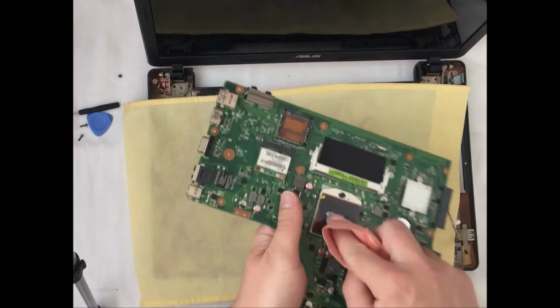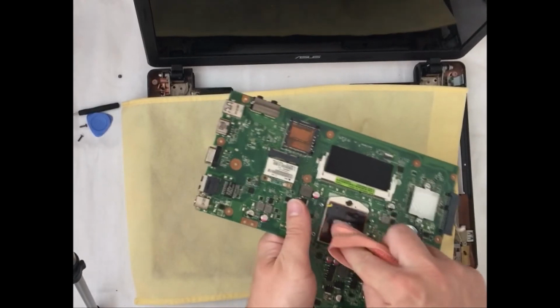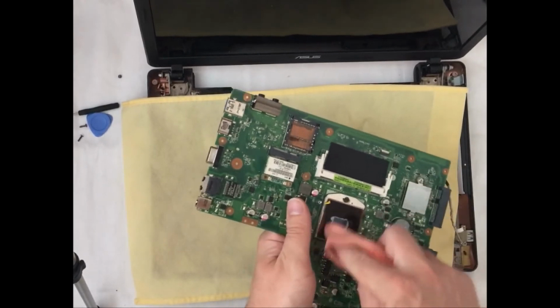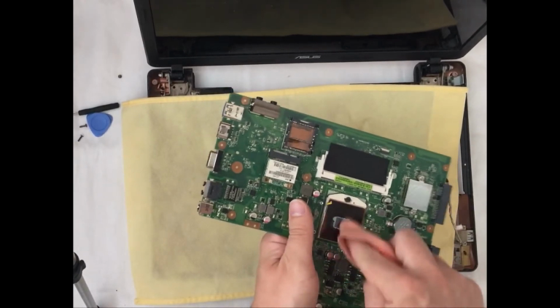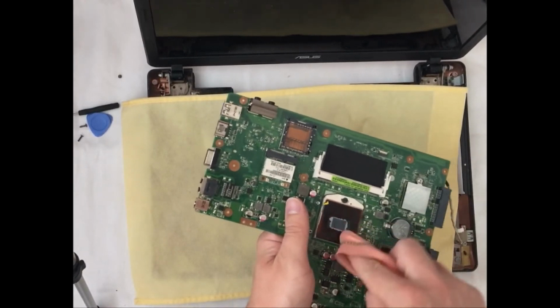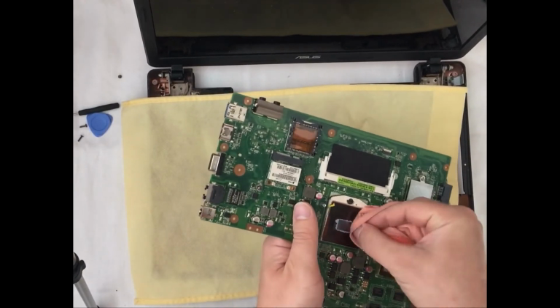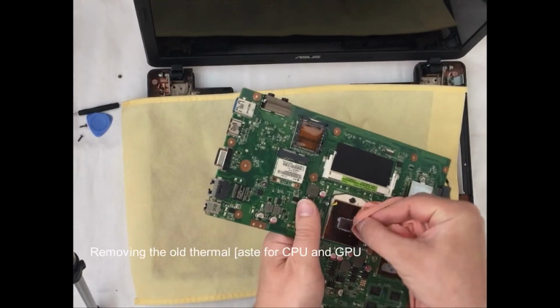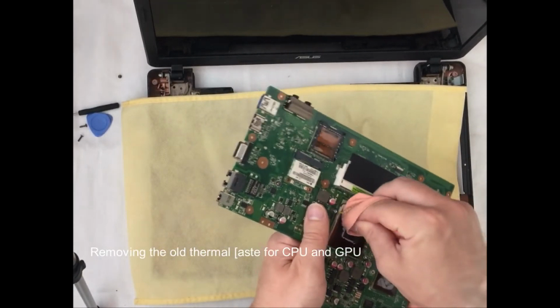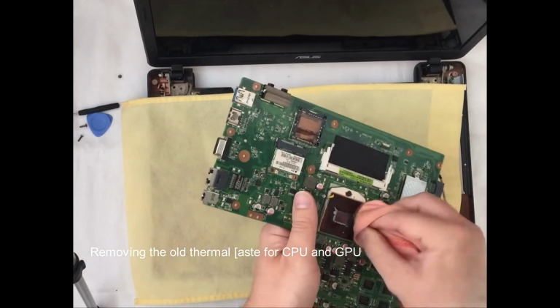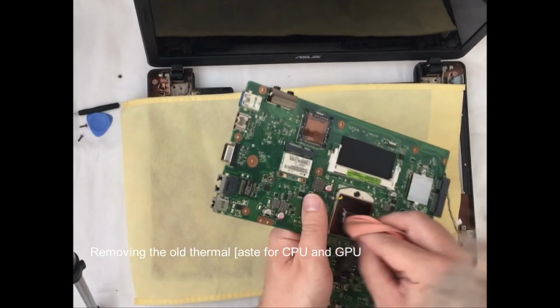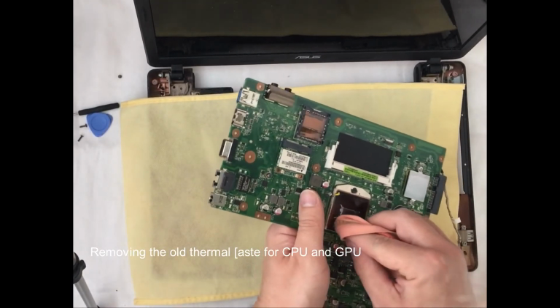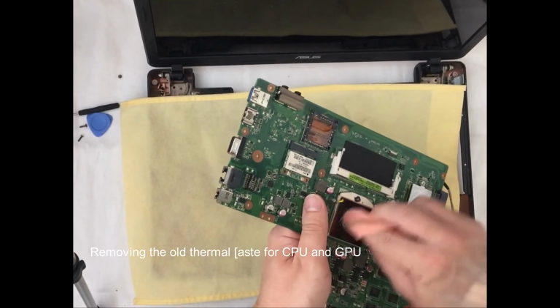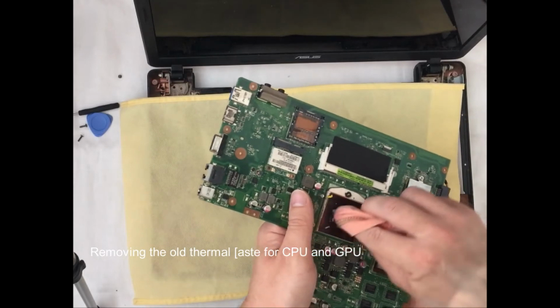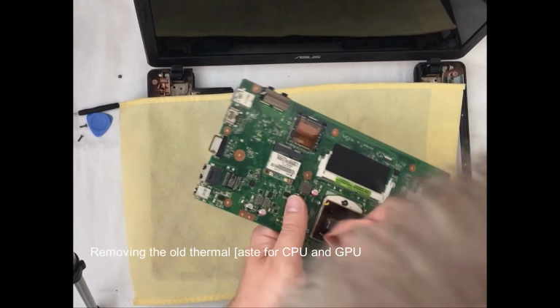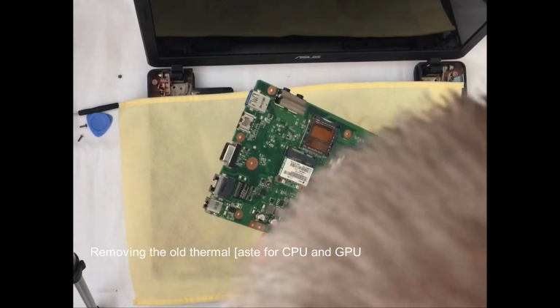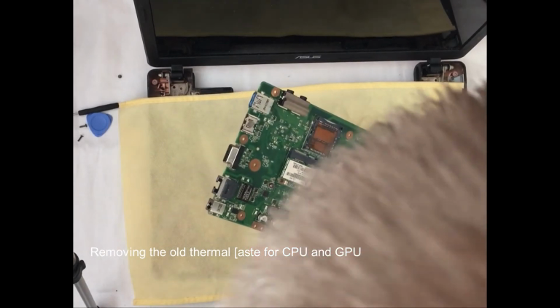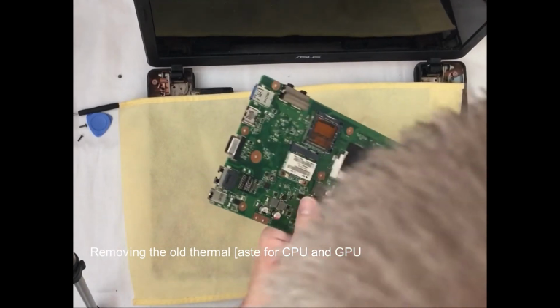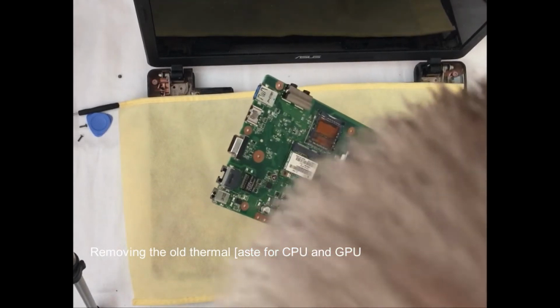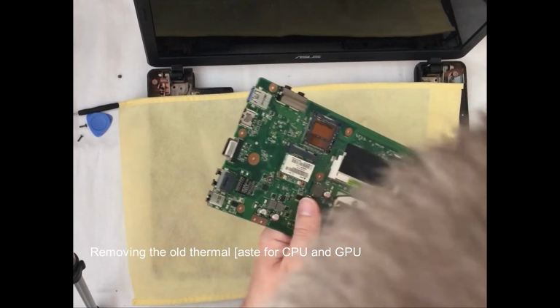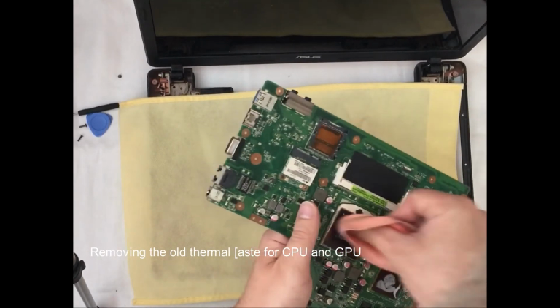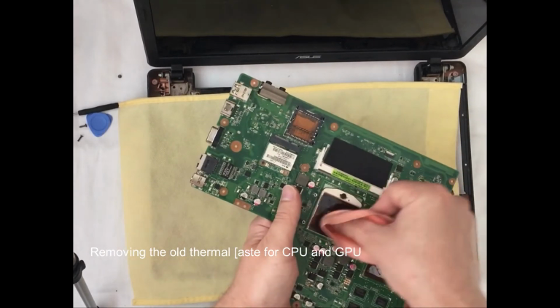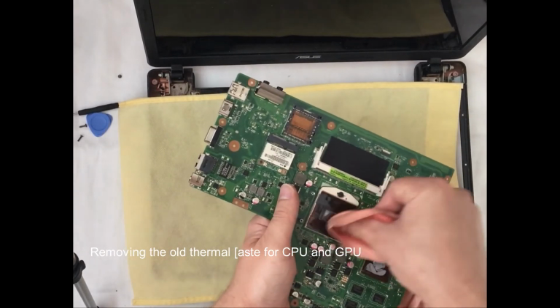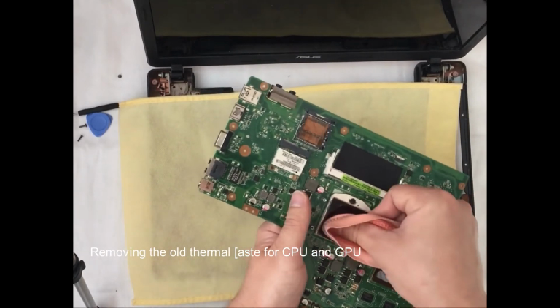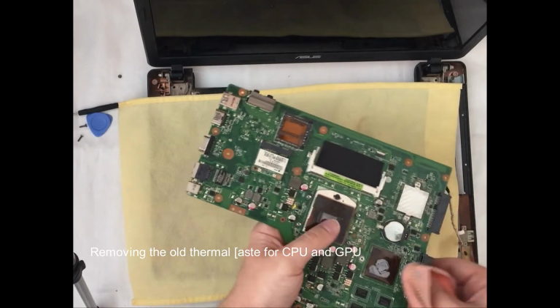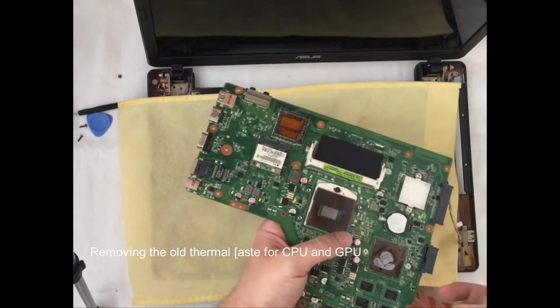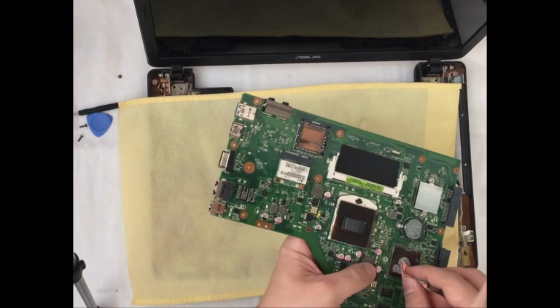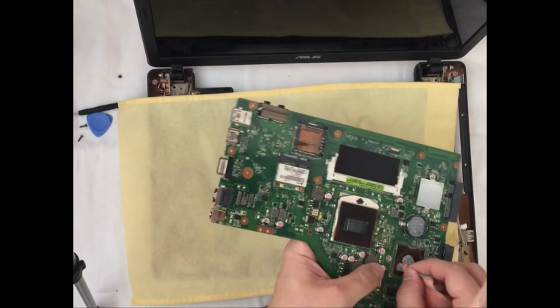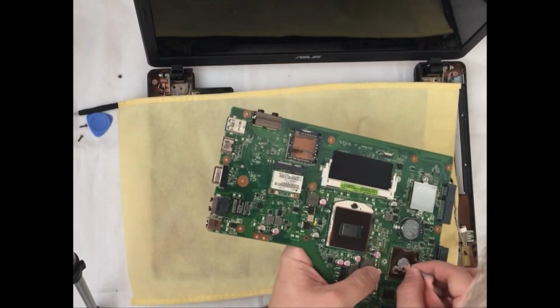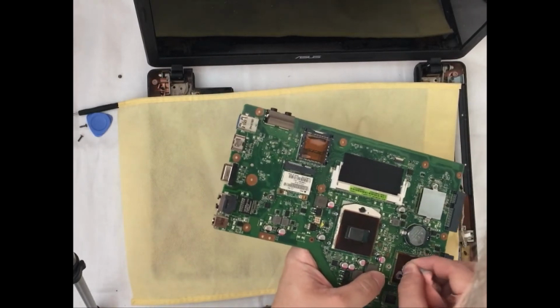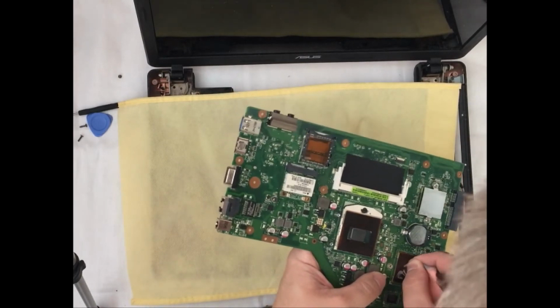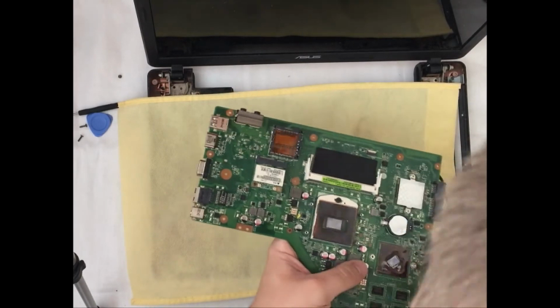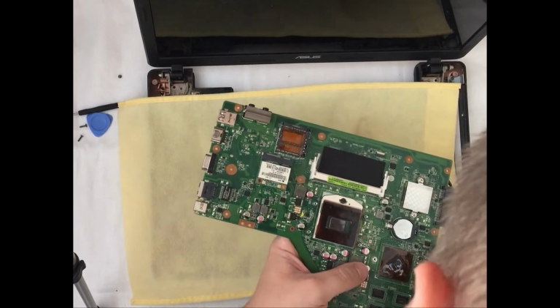The first thing we need to do is to remove the old thermal paste from the CPU and GPU on the motherboard. The thermal paste is removed from the CPU and now we are removing it from the GPU.